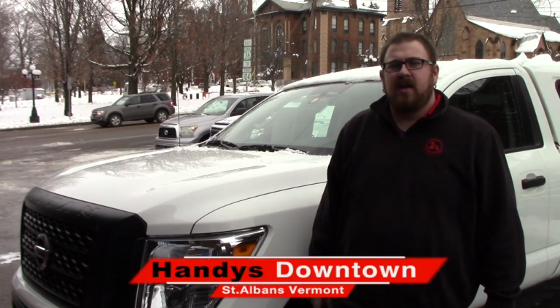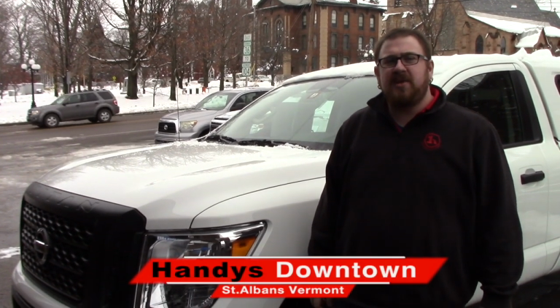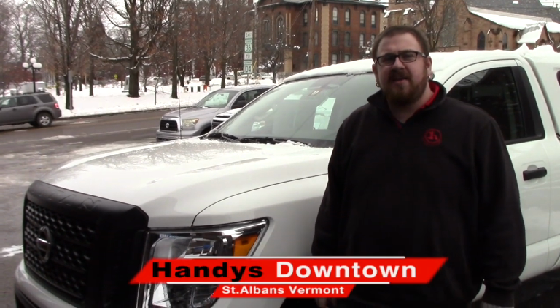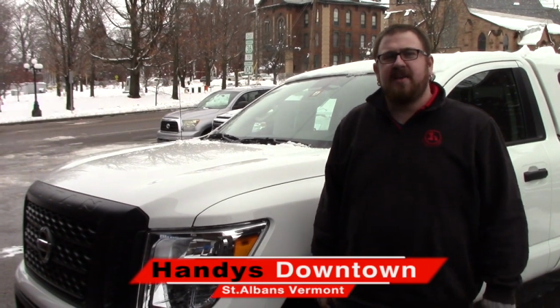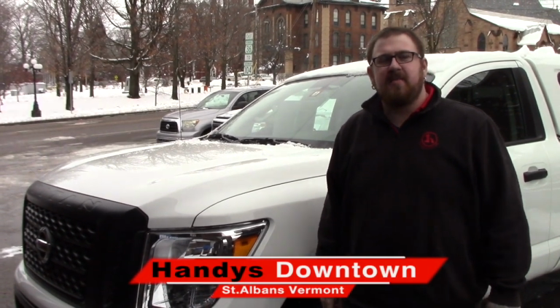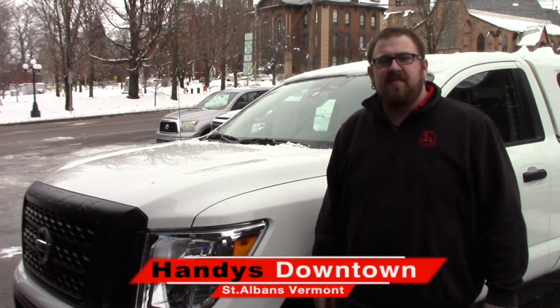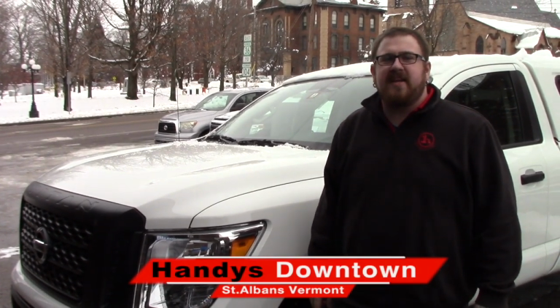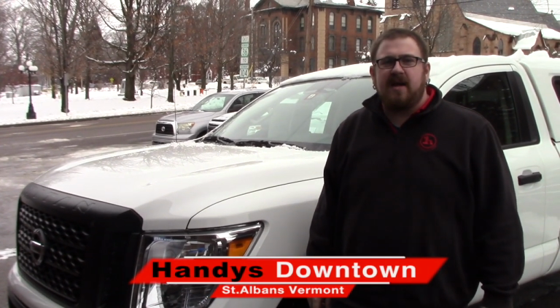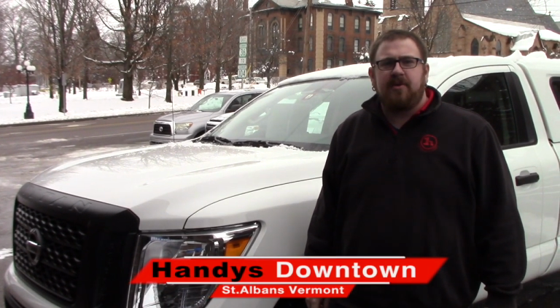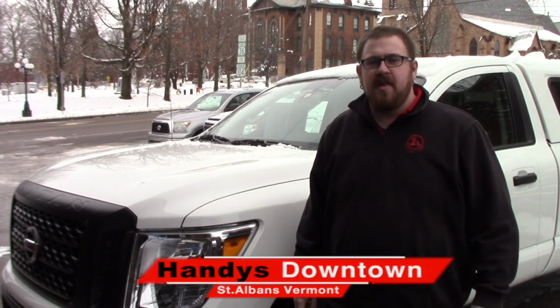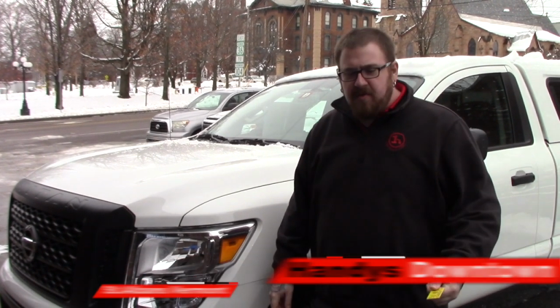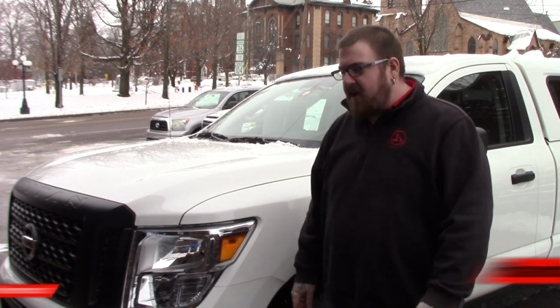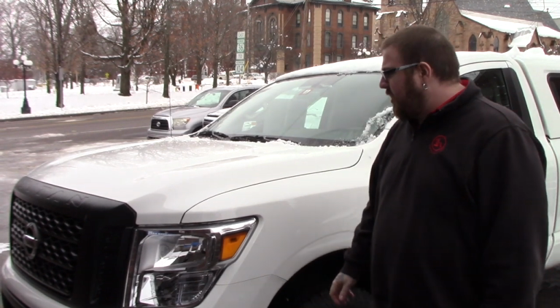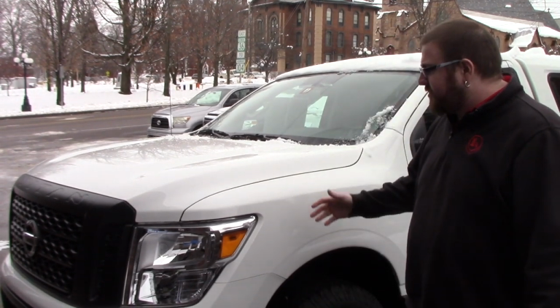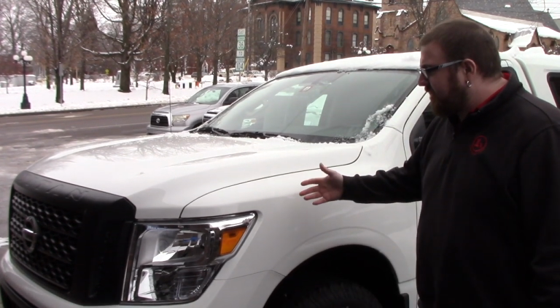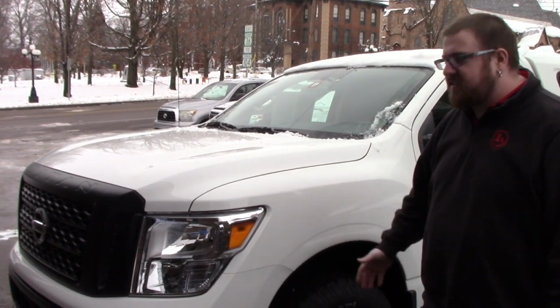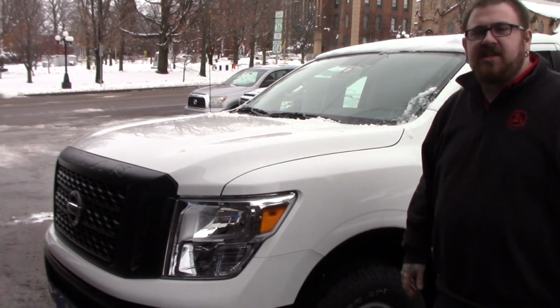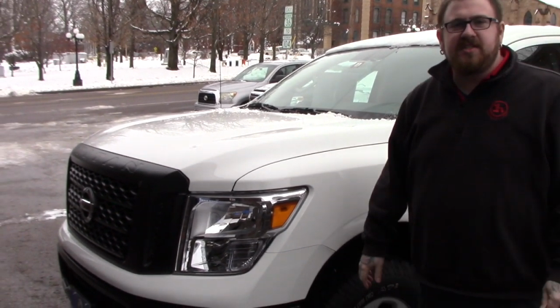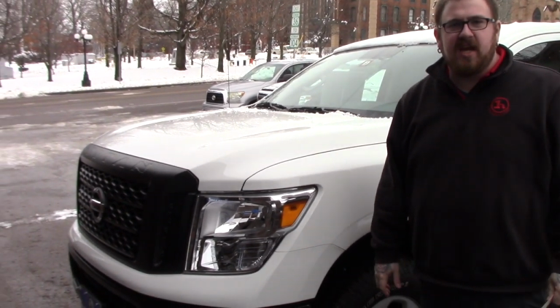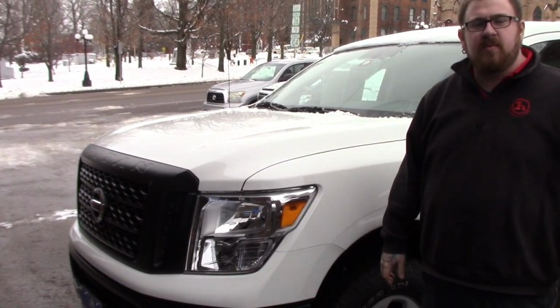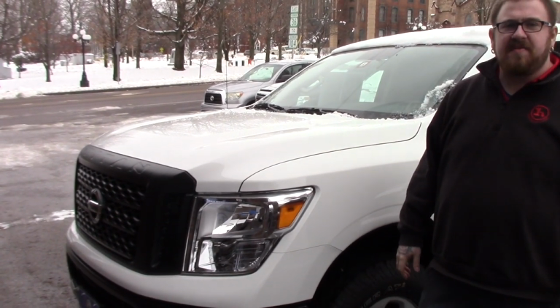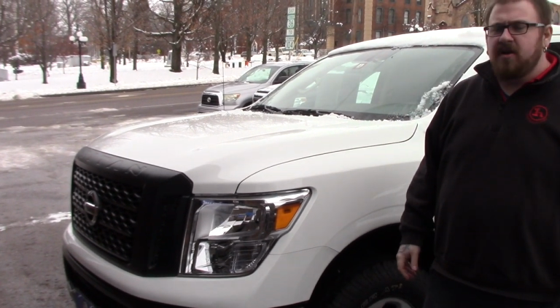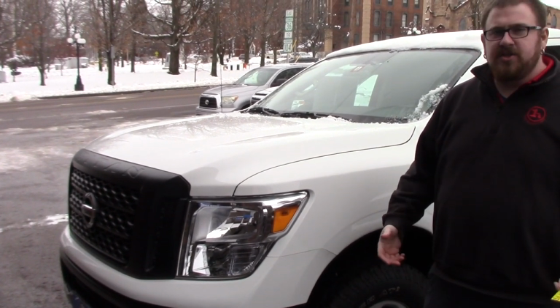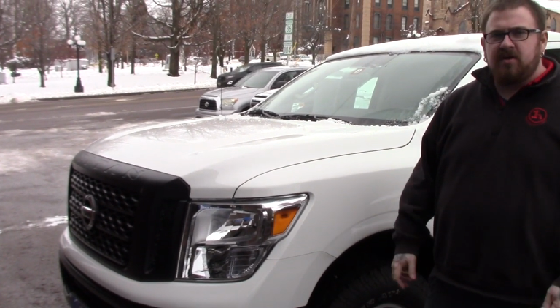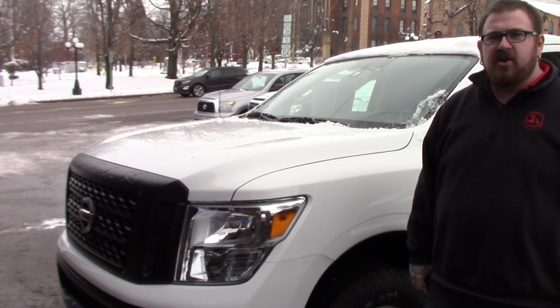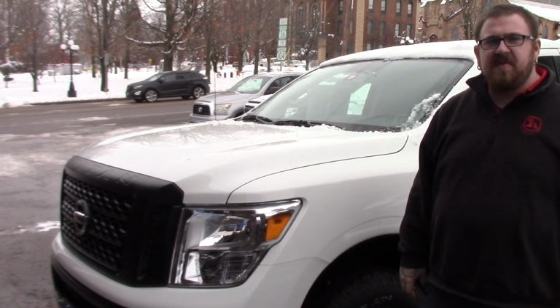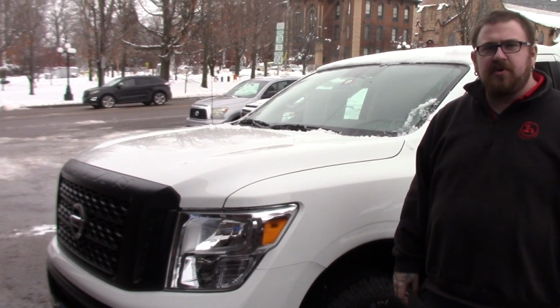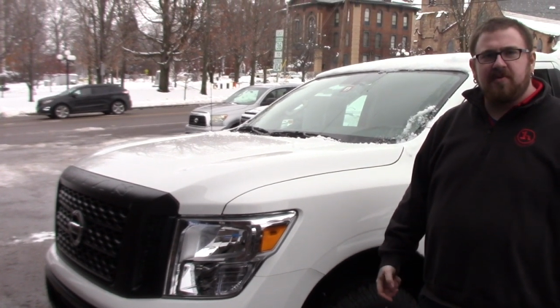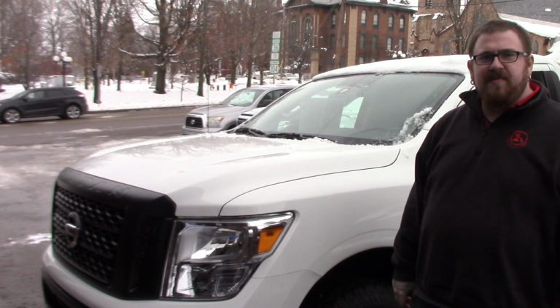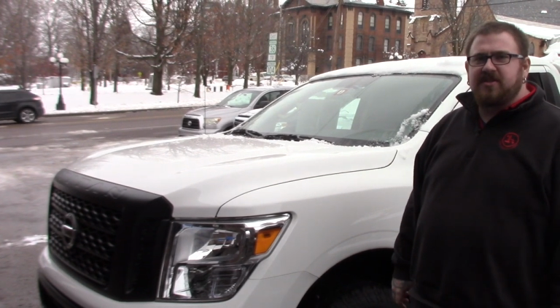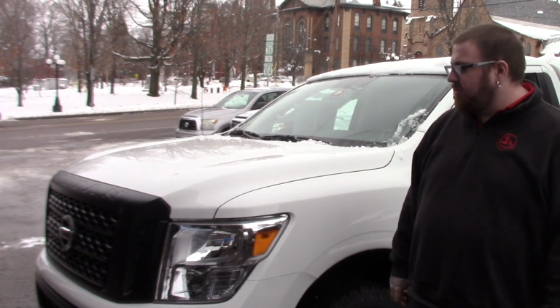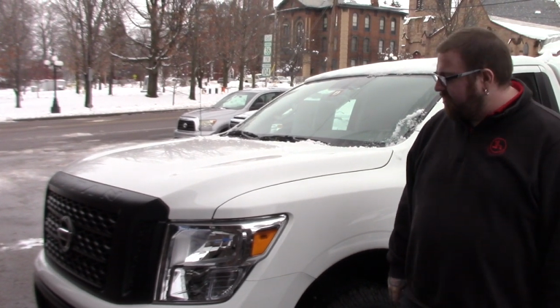Hello Dan, Nick Lambert here from Hande's downtown. Thank you for your inquiry on this 2017 Nissan Titan that we have here. Just wanted to make a quick video to go over a few features of the vehicle with you.